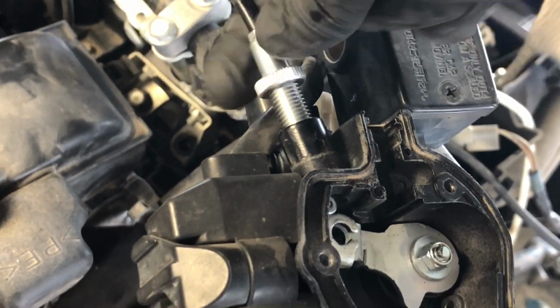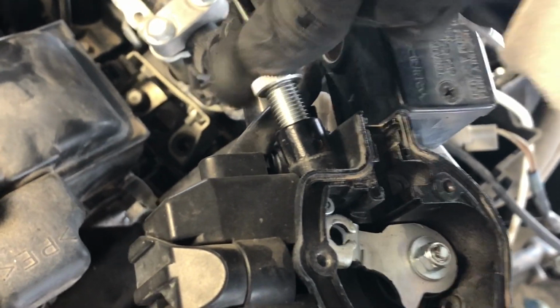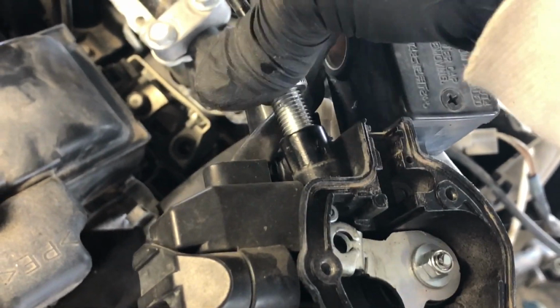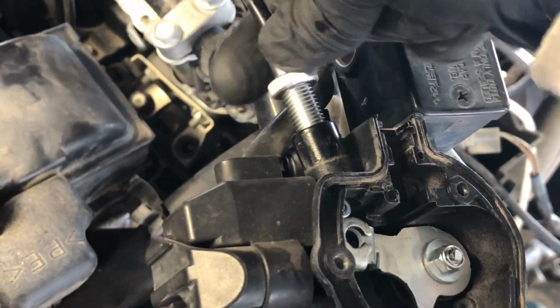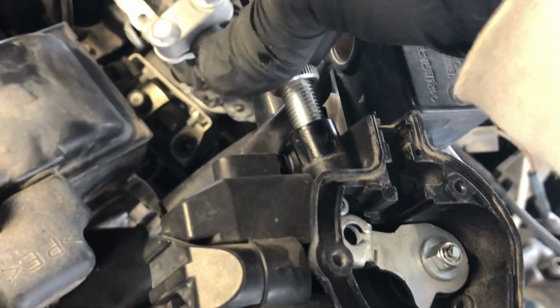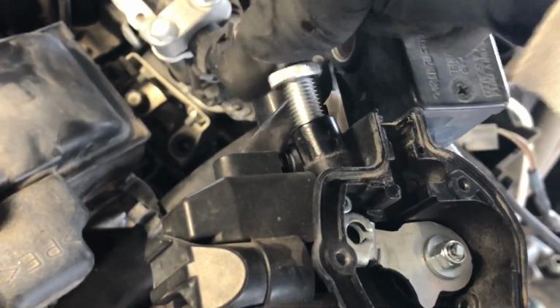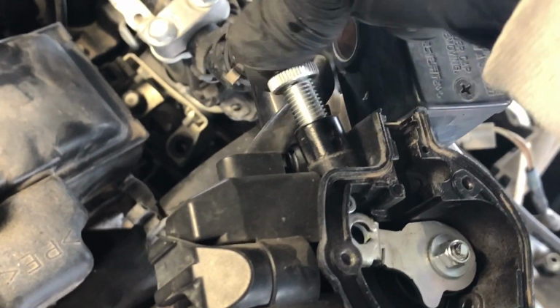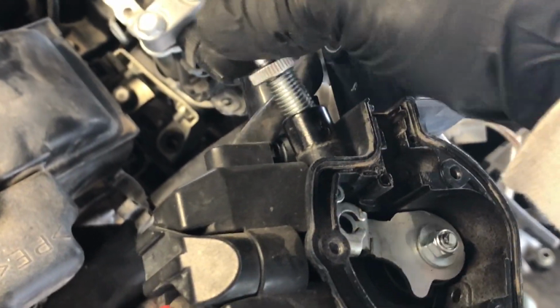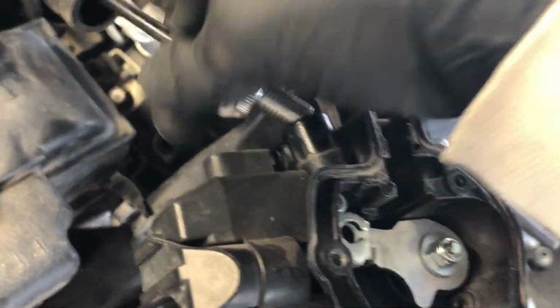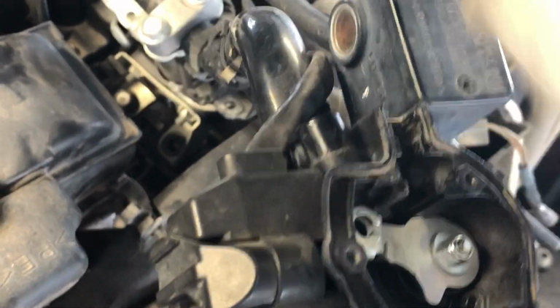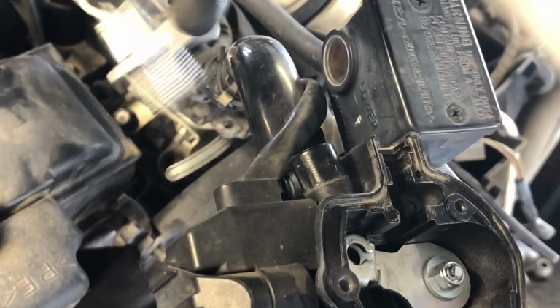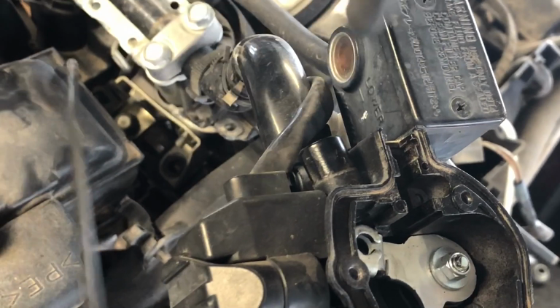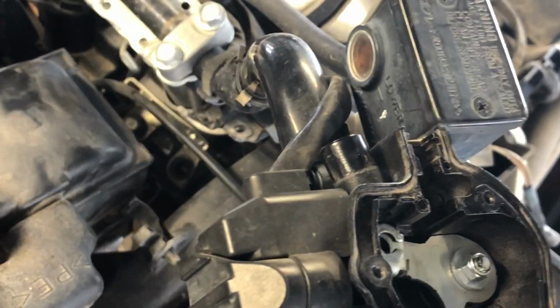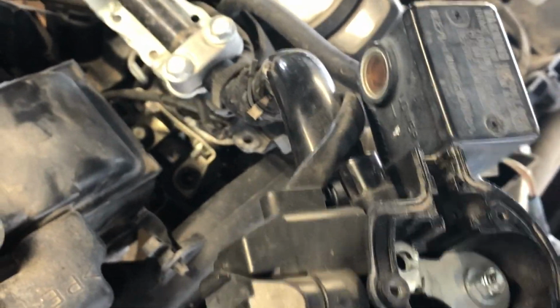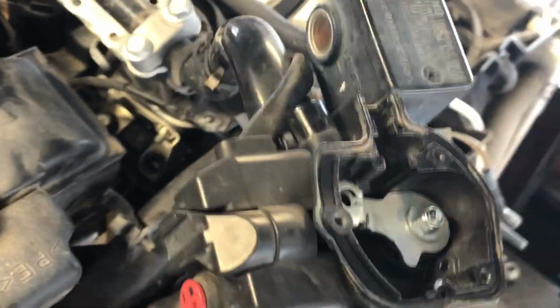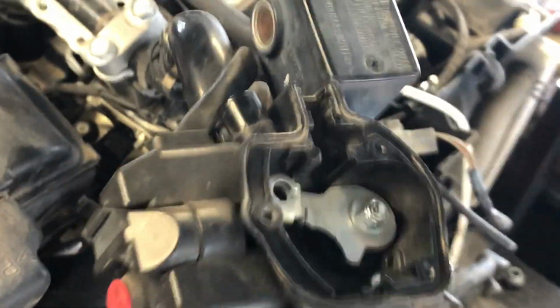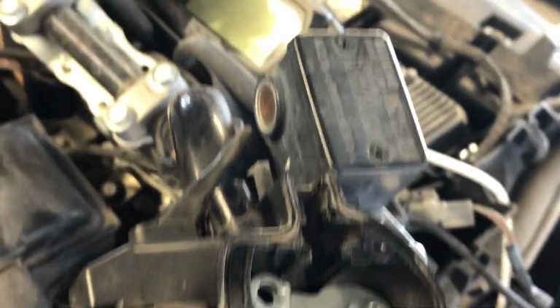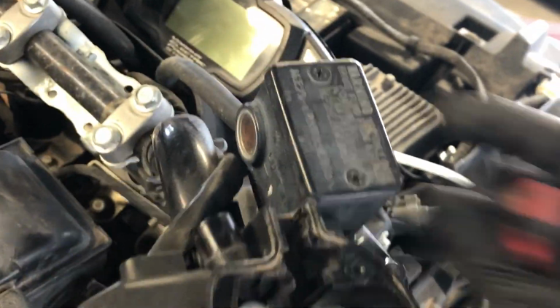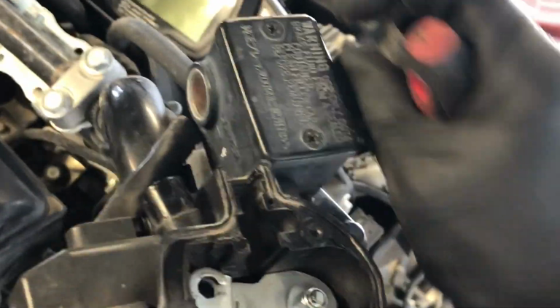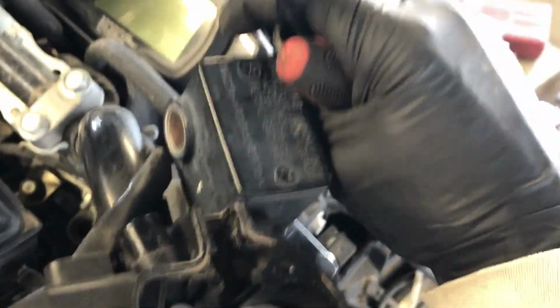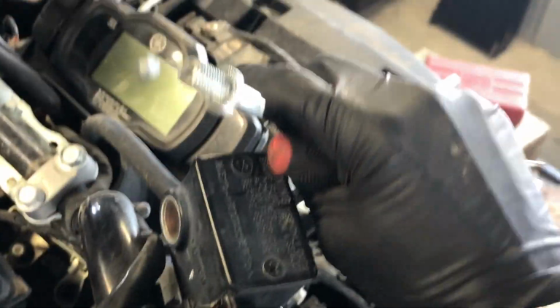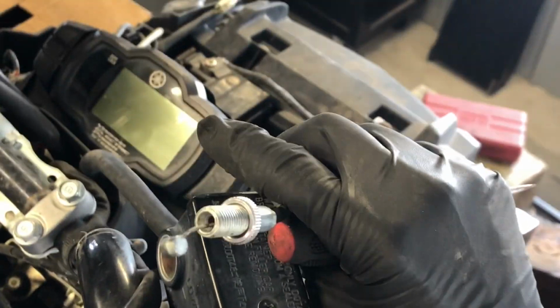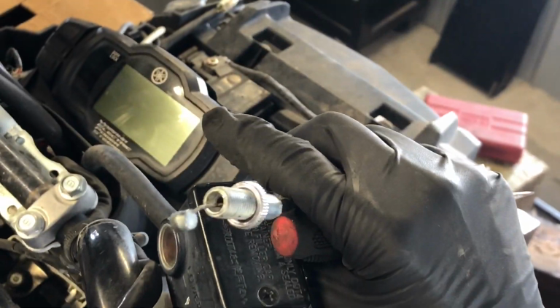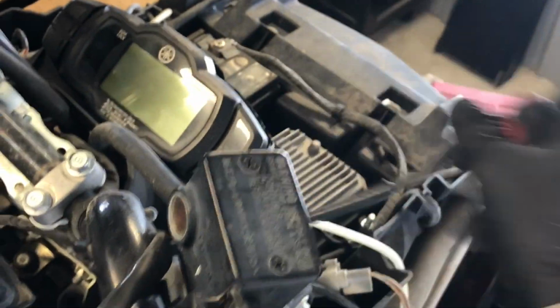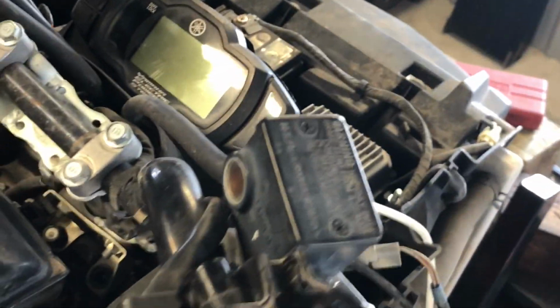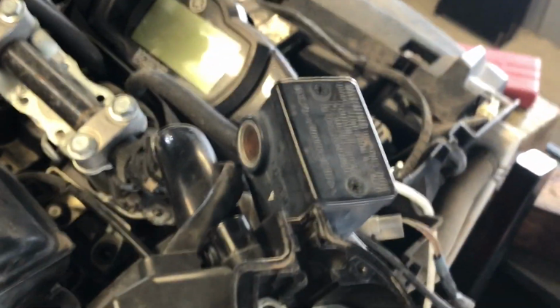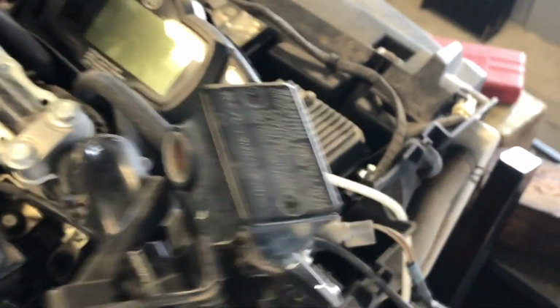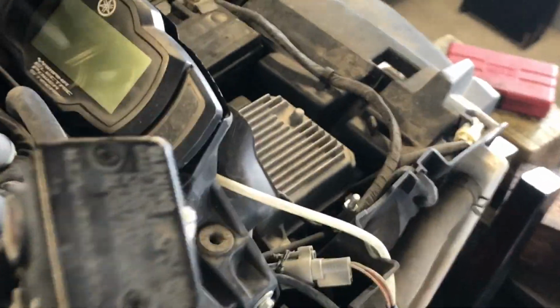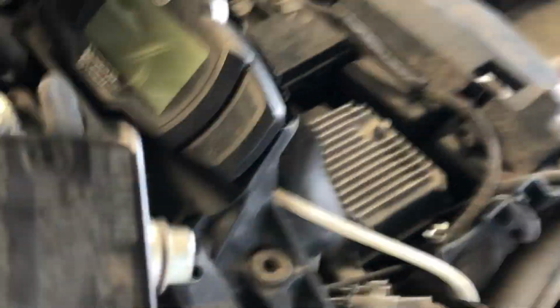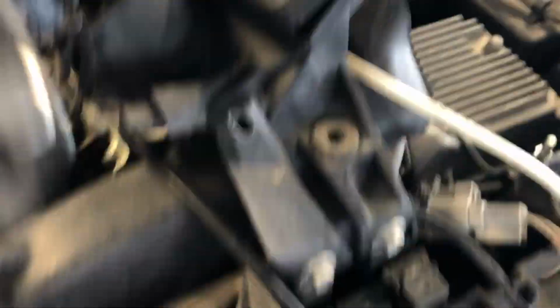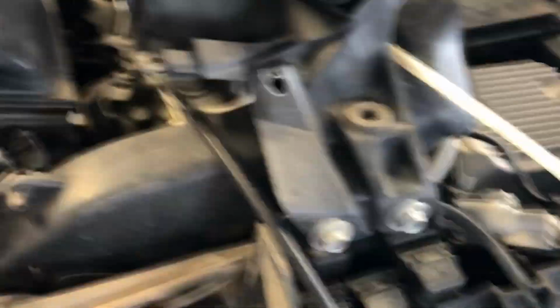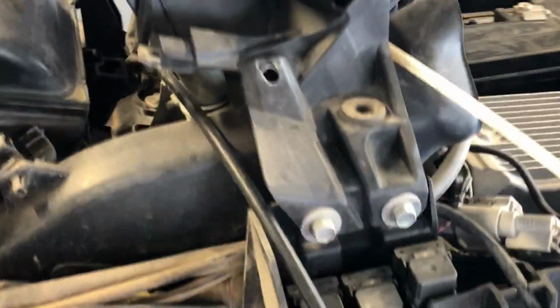That's a little bit harder to get to. We've already pulled the left-hand cover there. The cable is out — so that's what the cable looks like on that side. Now we're going to go down to the throttle body itself.